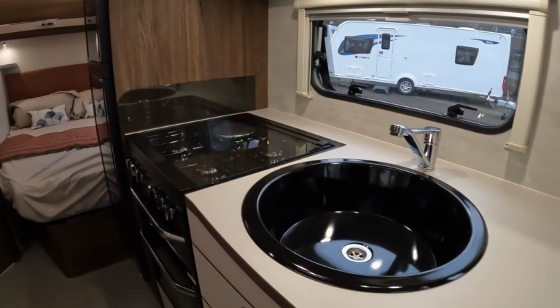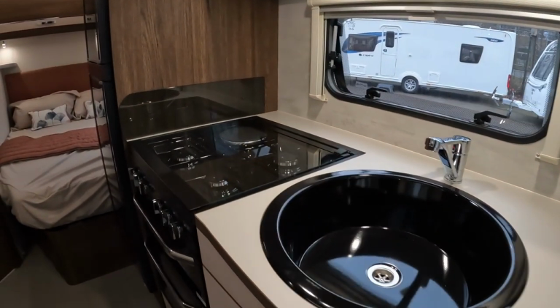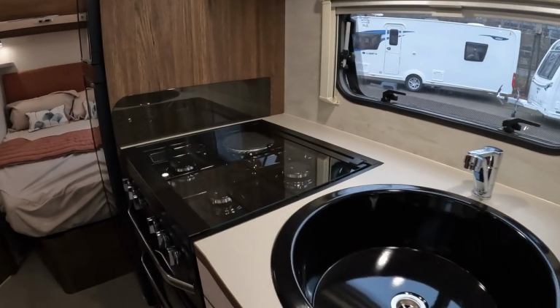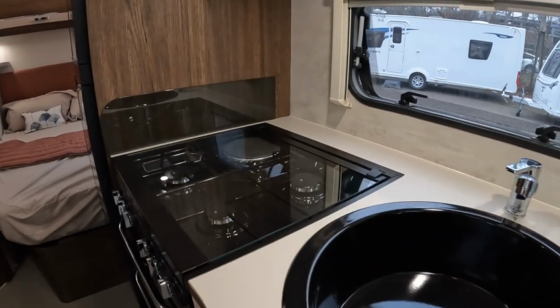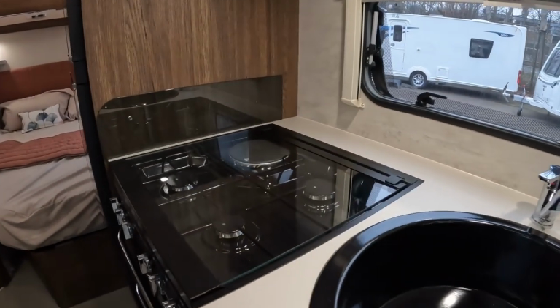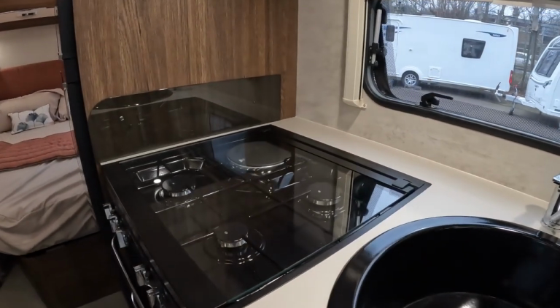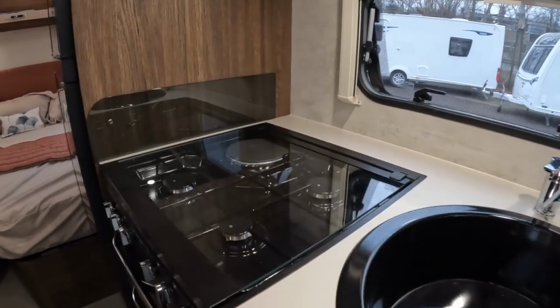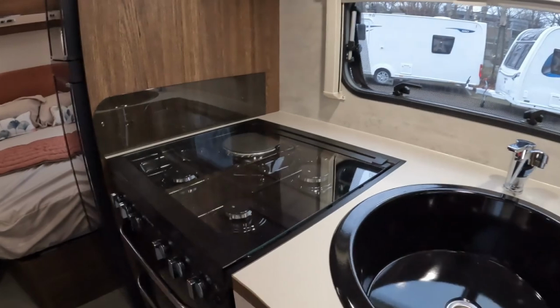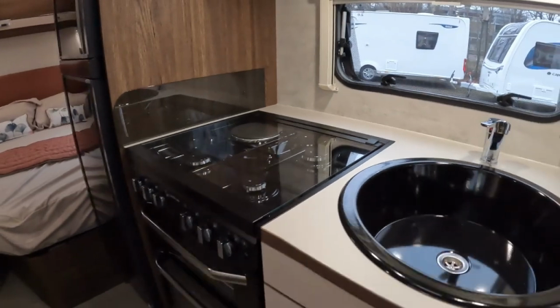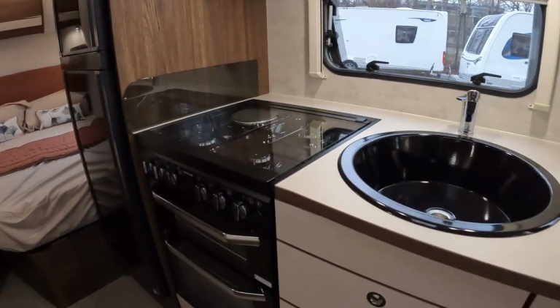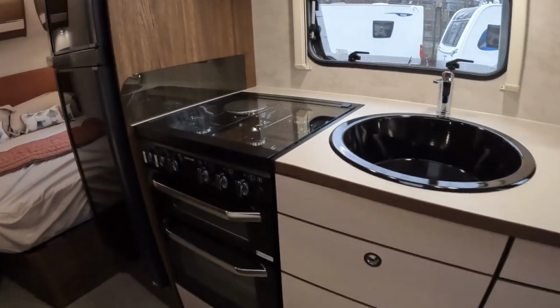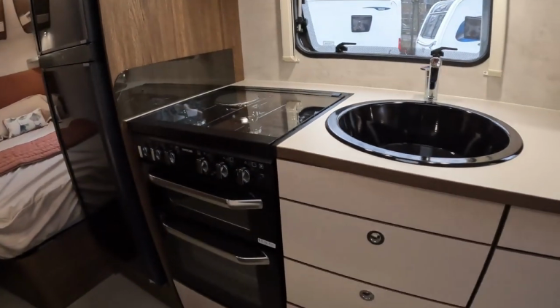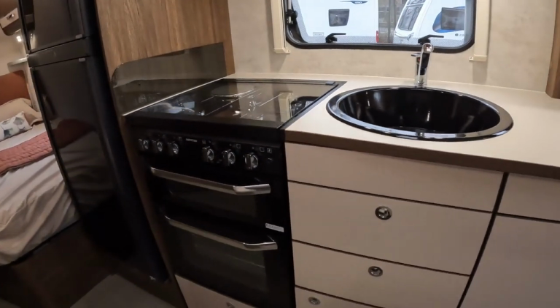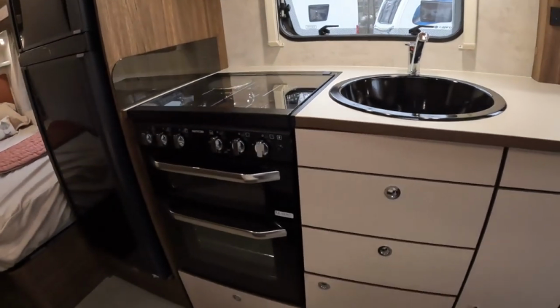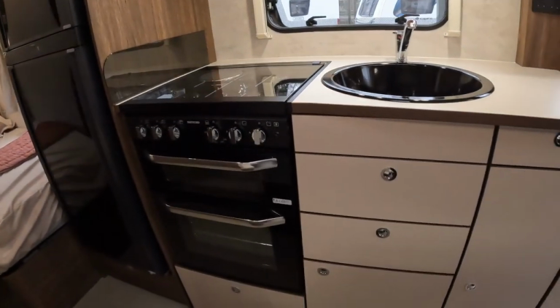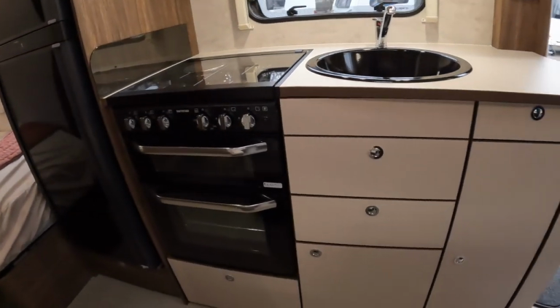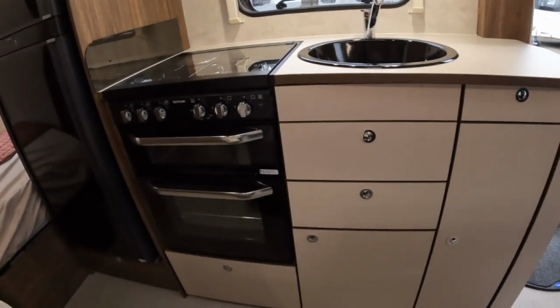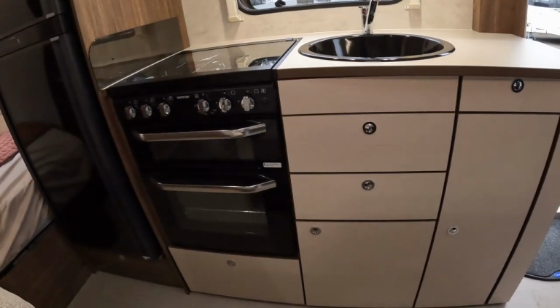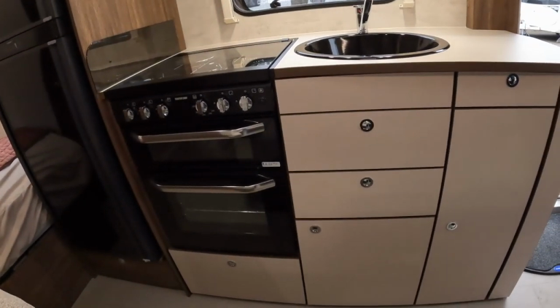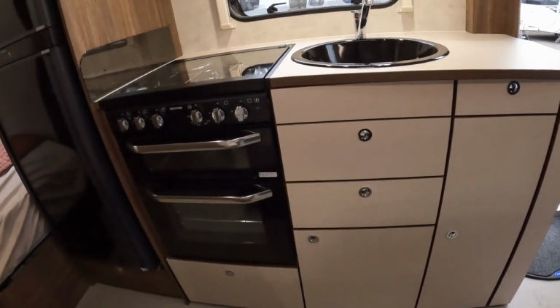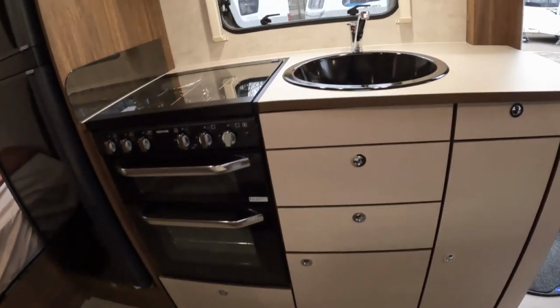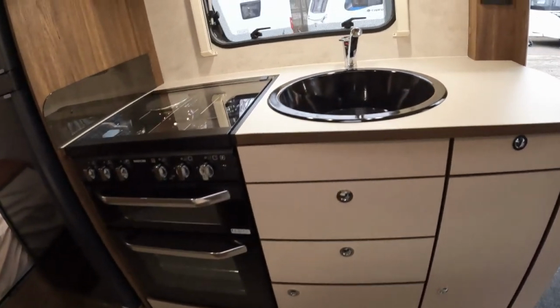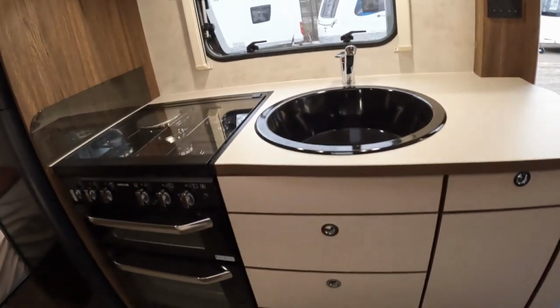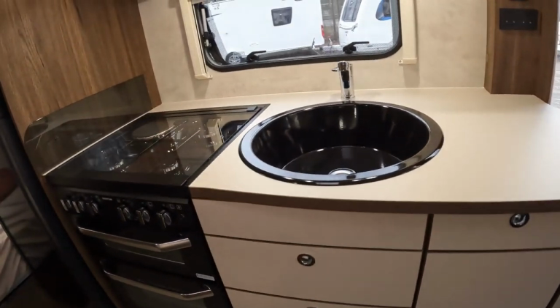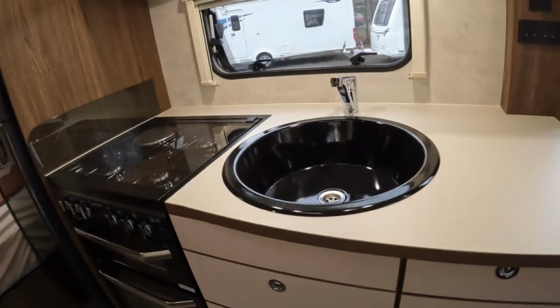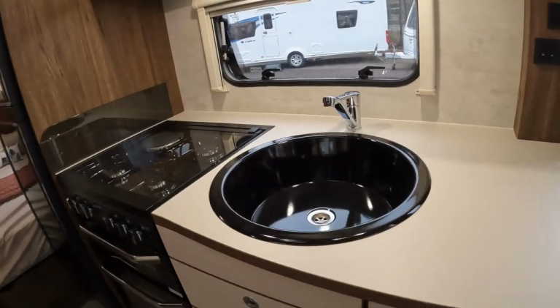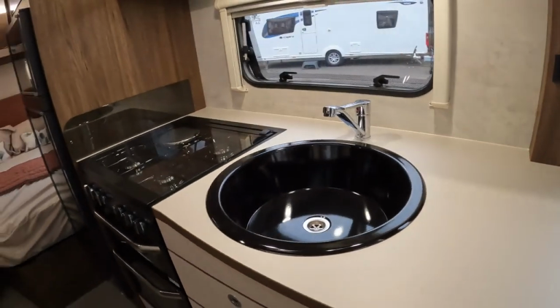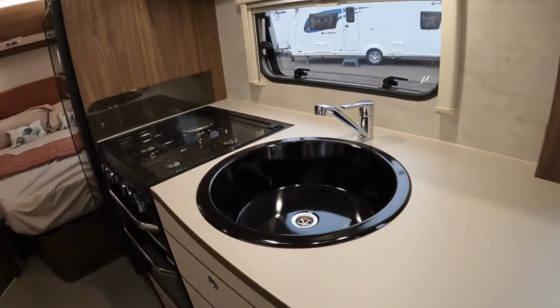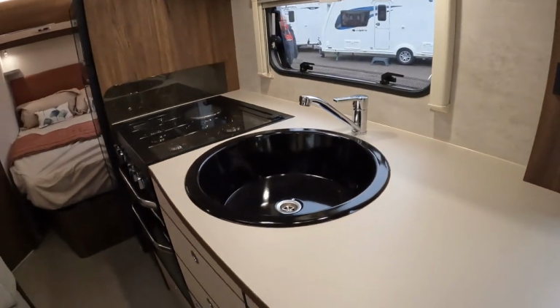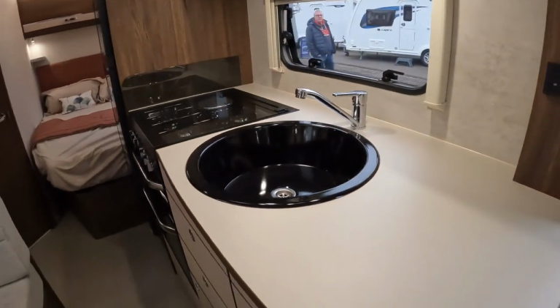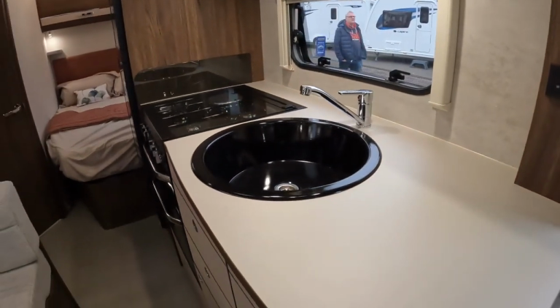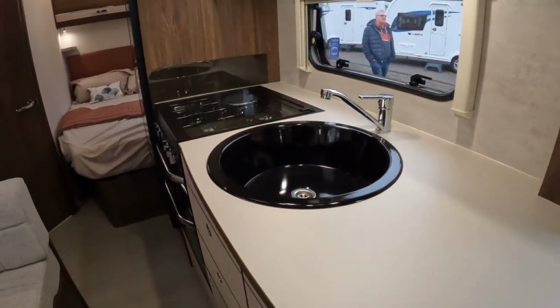Not 100% sure about the black sink — I think I prefer stainless — but it goes well there with the cooker.